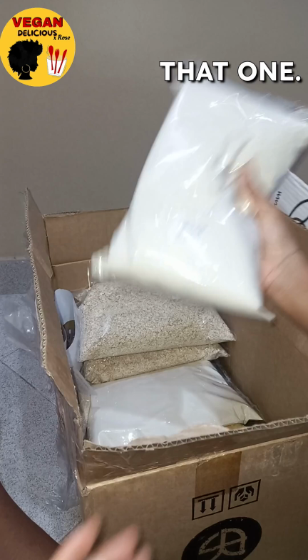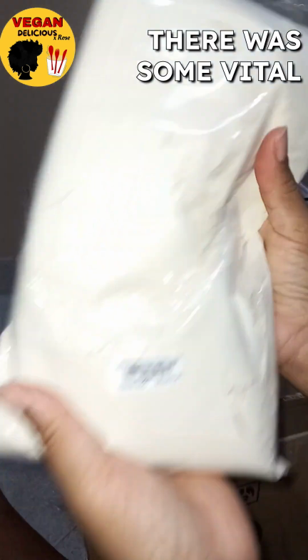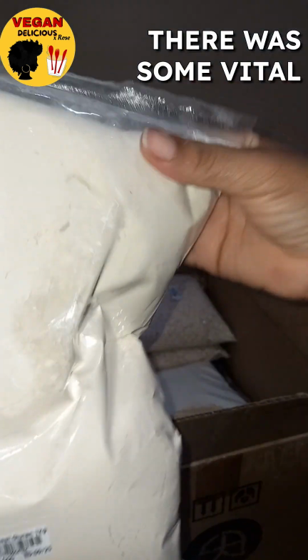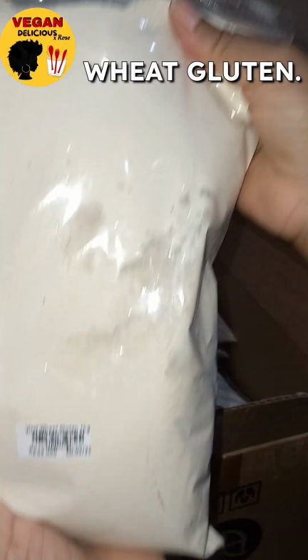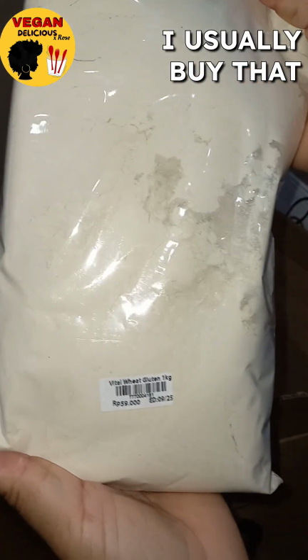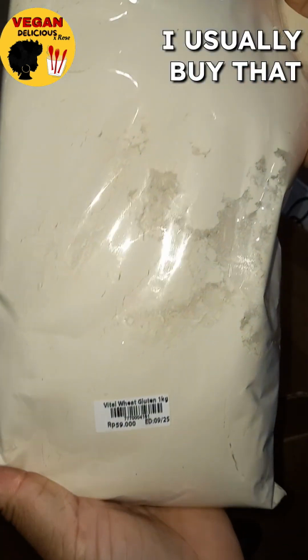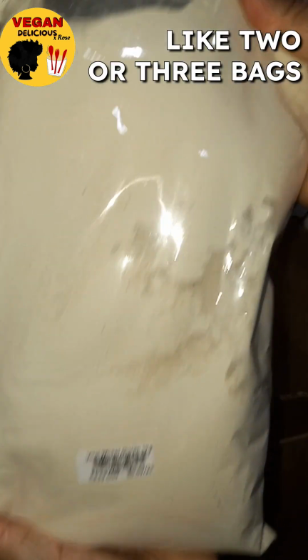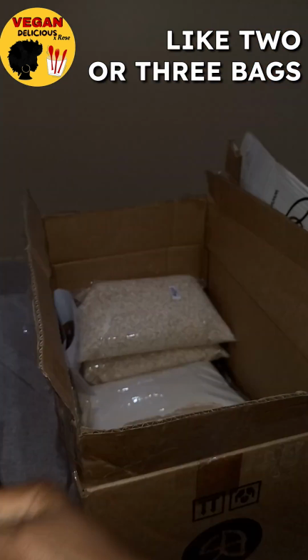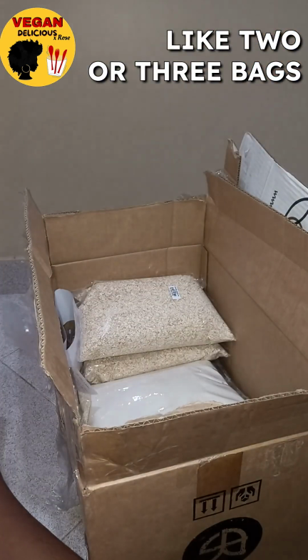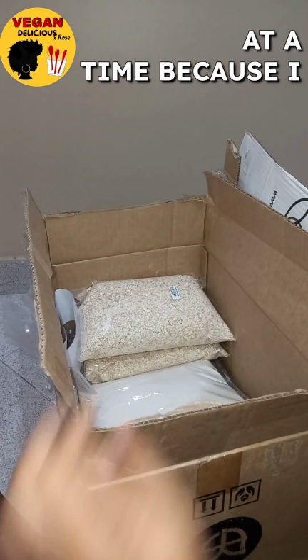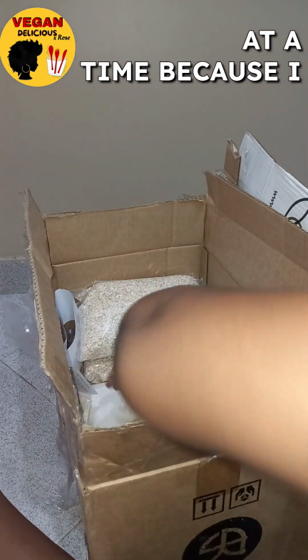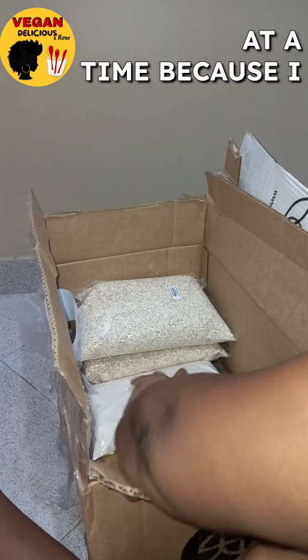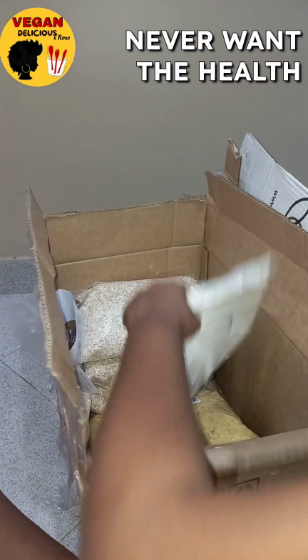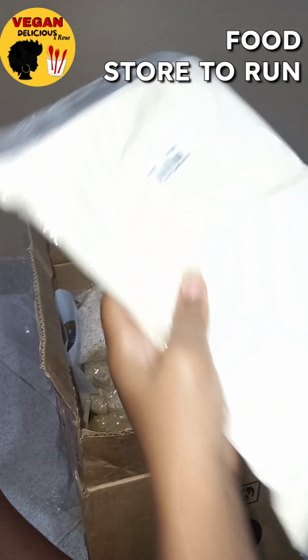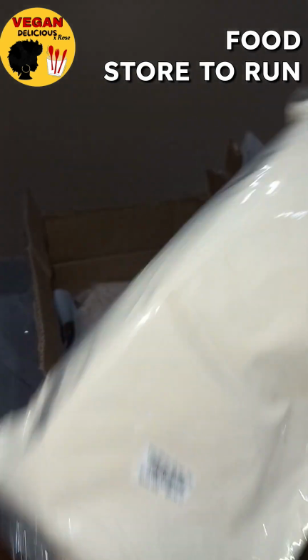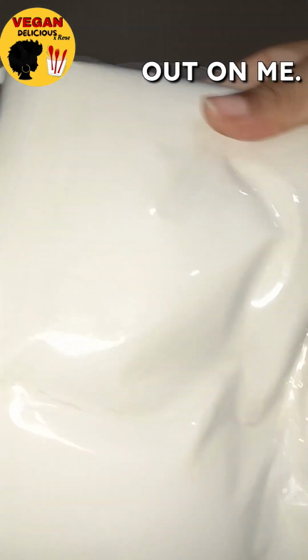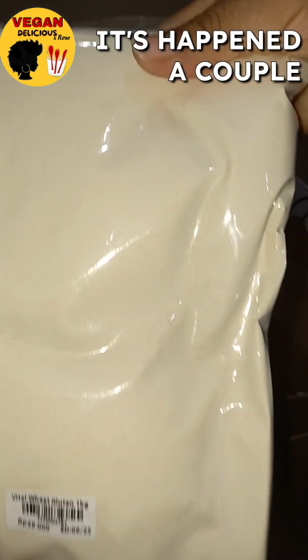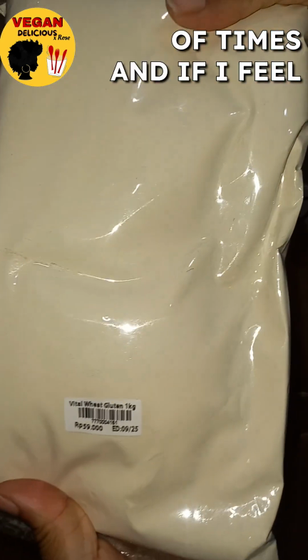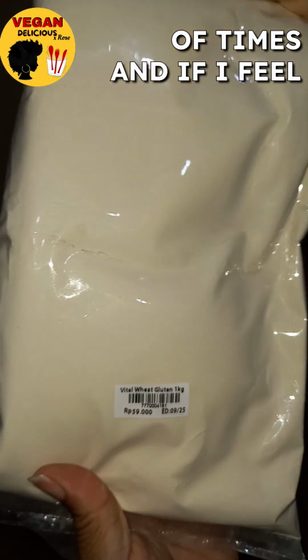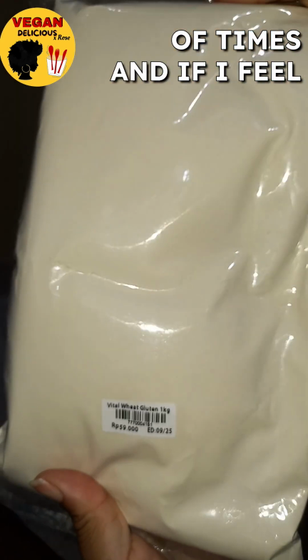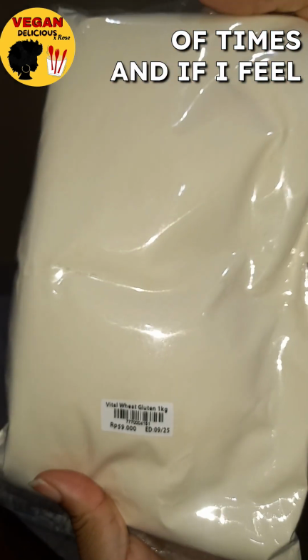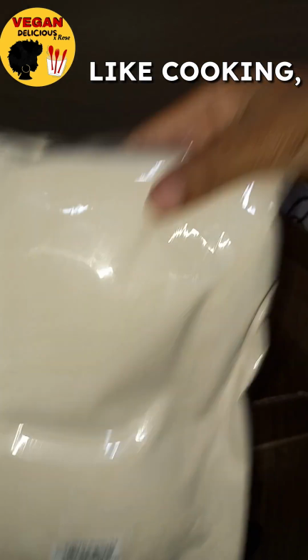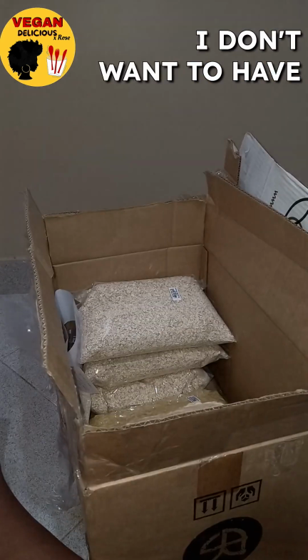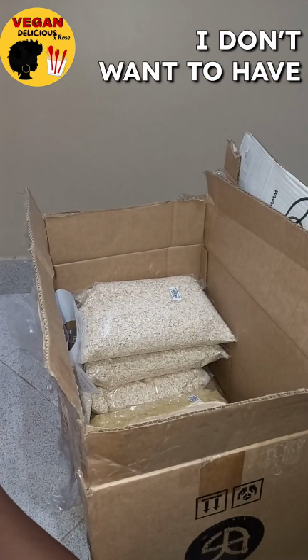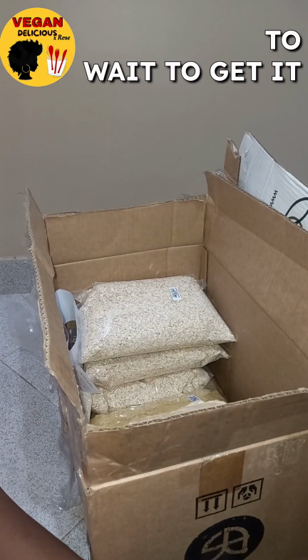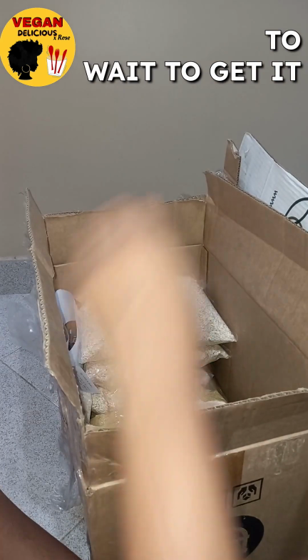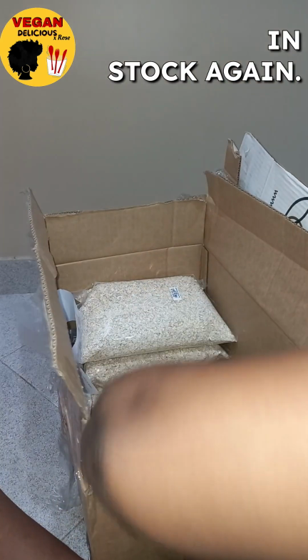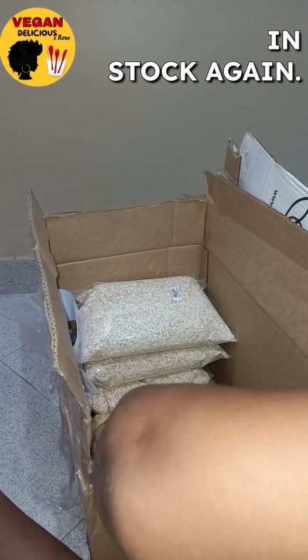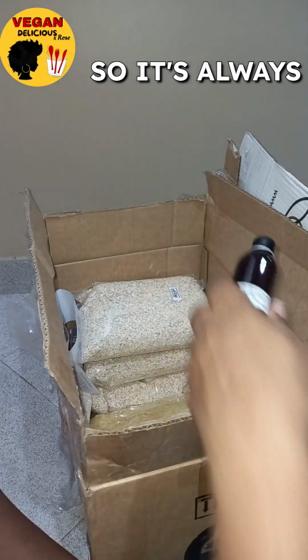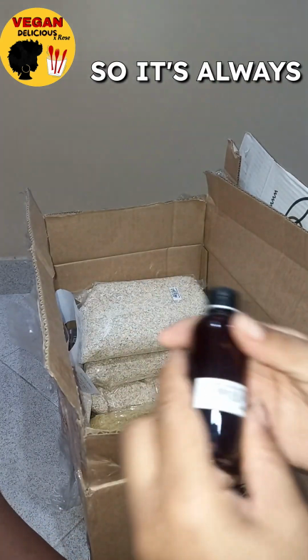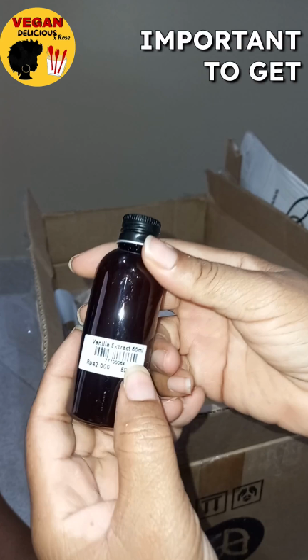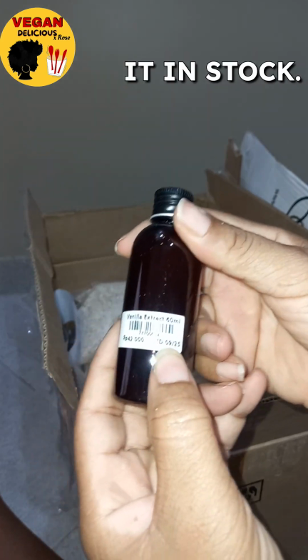This is some vital wheat gluten. I usually buy that two or three bags at a time because I never want the health food store to run out on me. It's happened a couple of times, and if I feel like cooking I don't want to have to wait to get it back in stock.